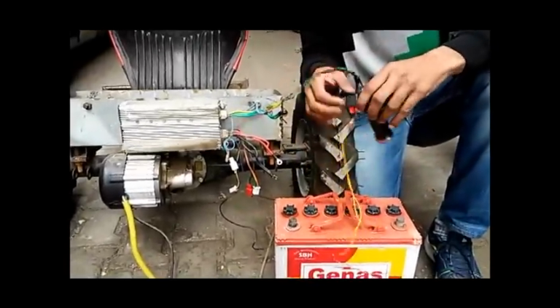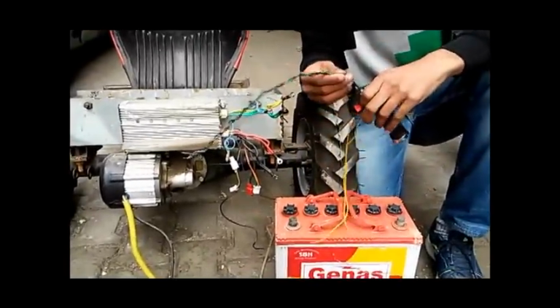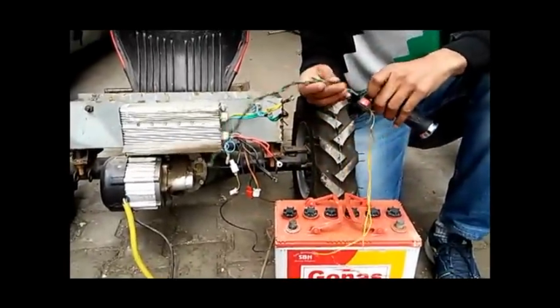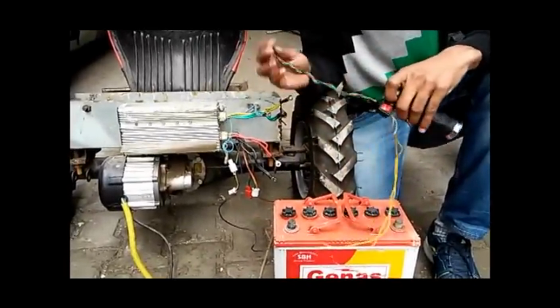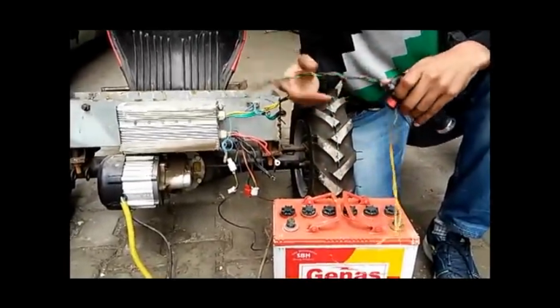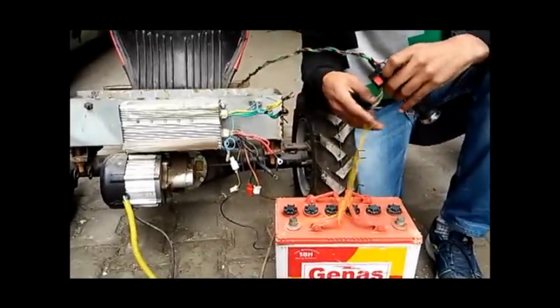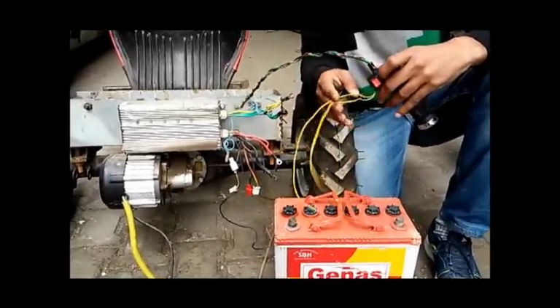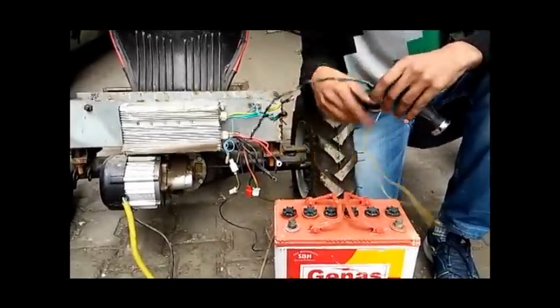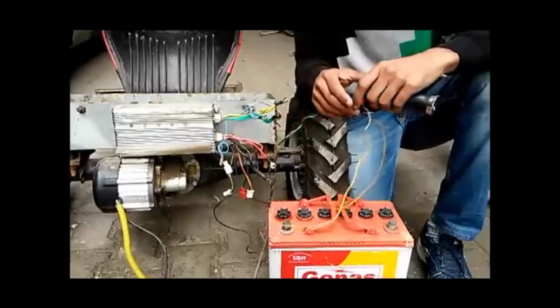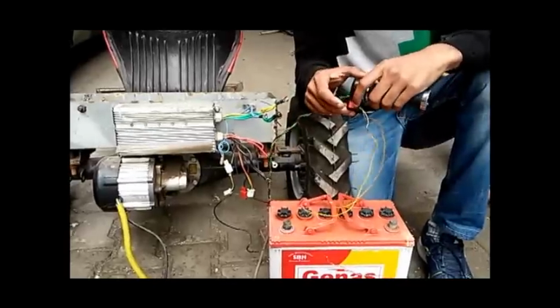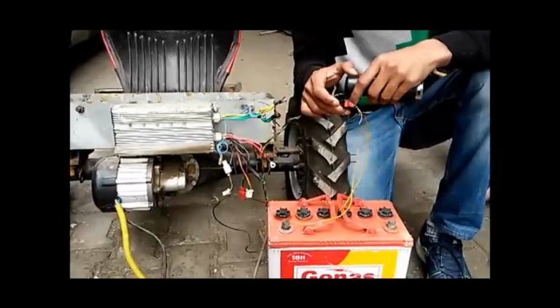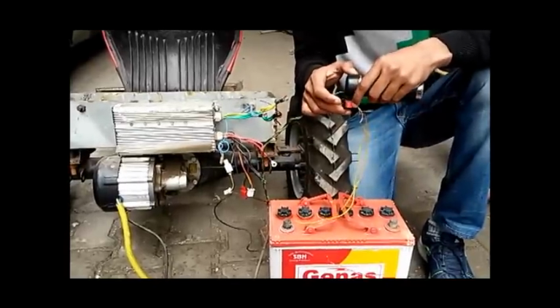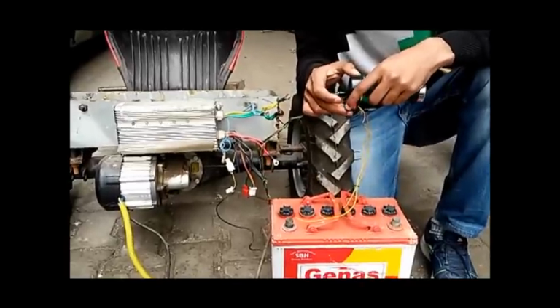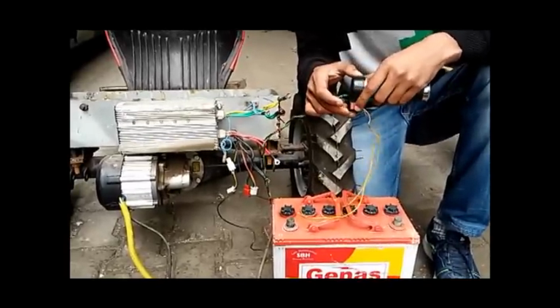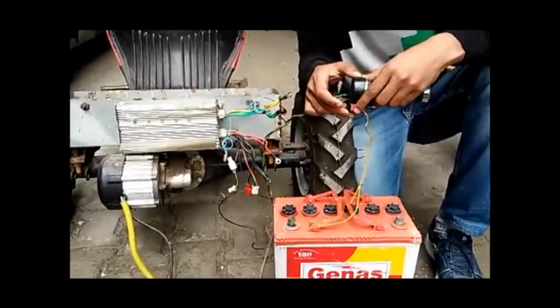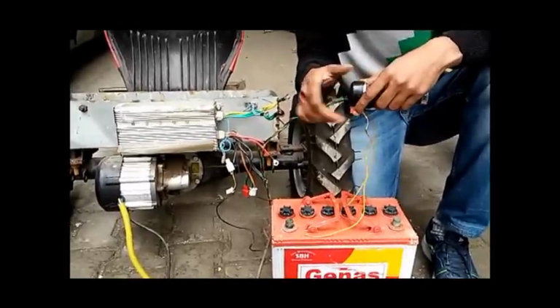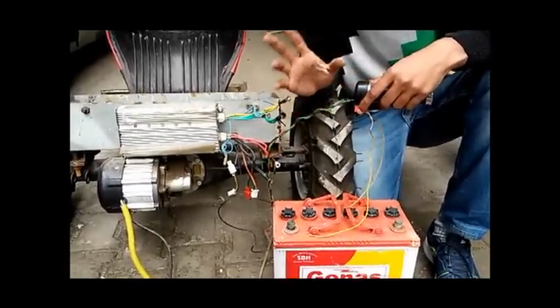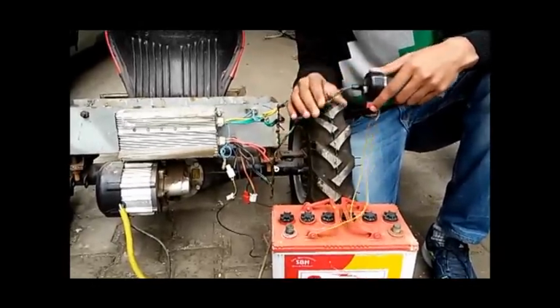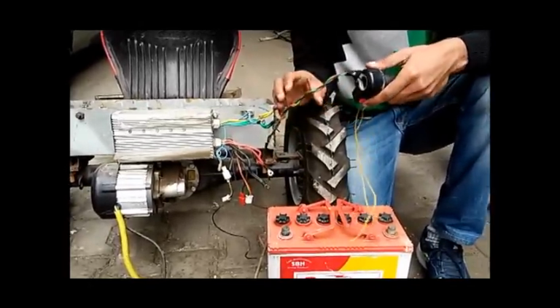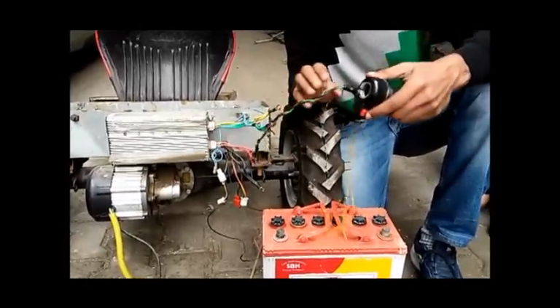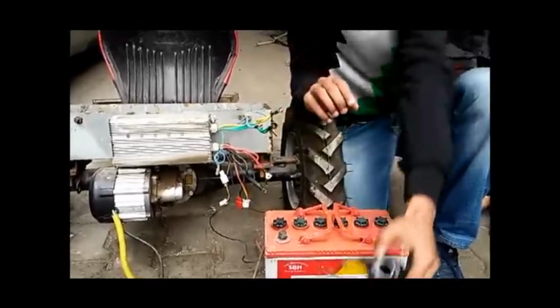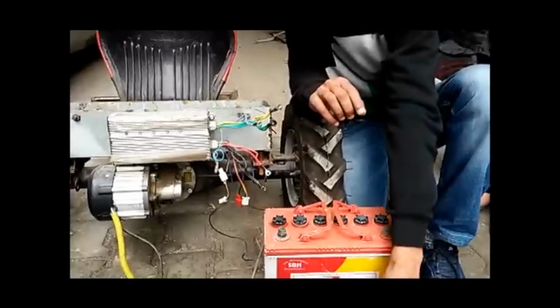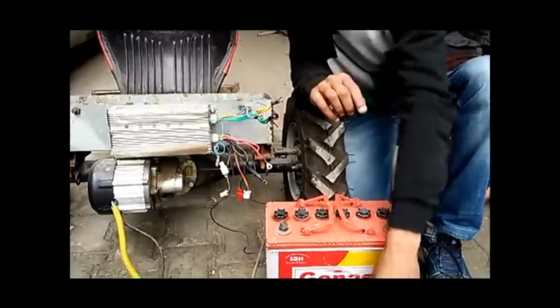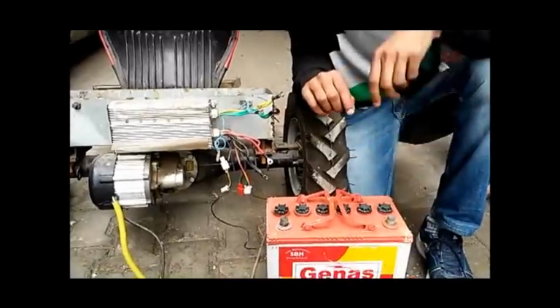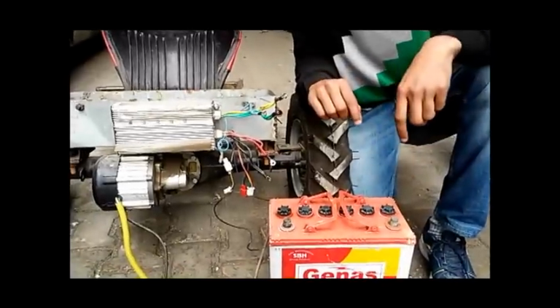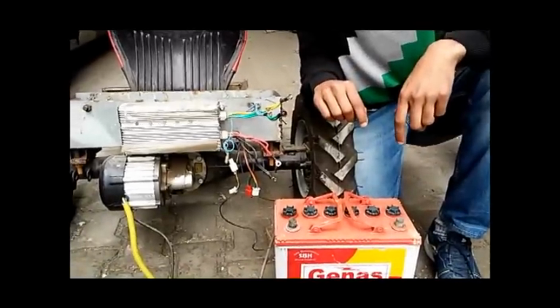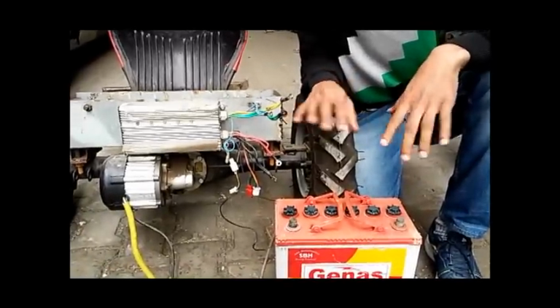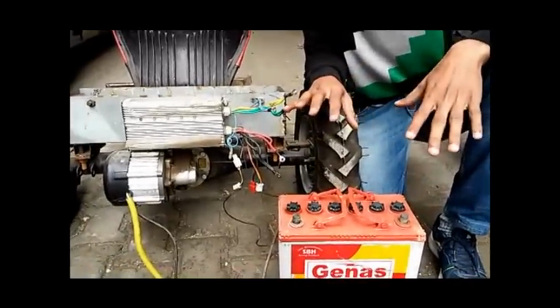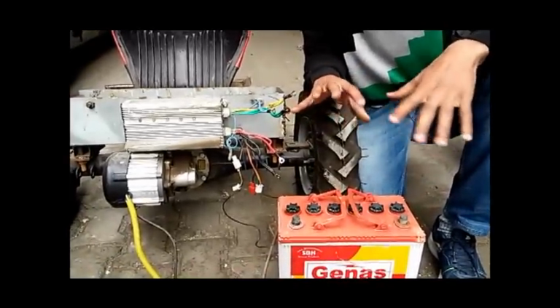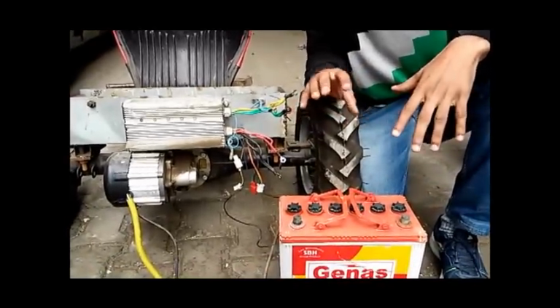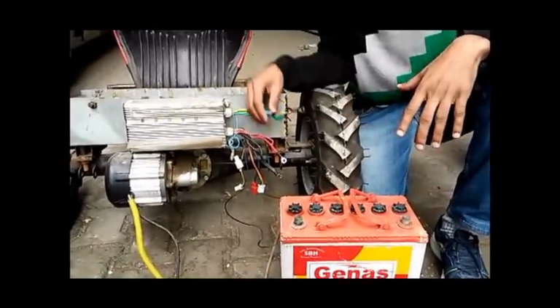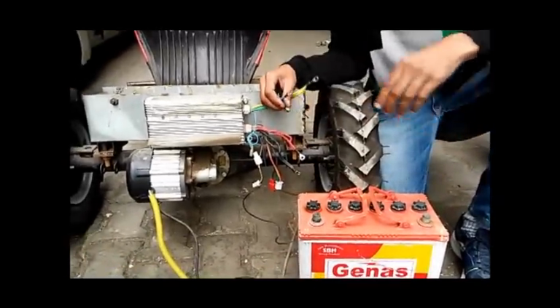The fourth component is a throttle. As you can see, the throttle has two types of wires. This throttle also has a switch which is used for reversing the direction of the motor. Now I will be telling you how to connect these wires and how to get the connections.